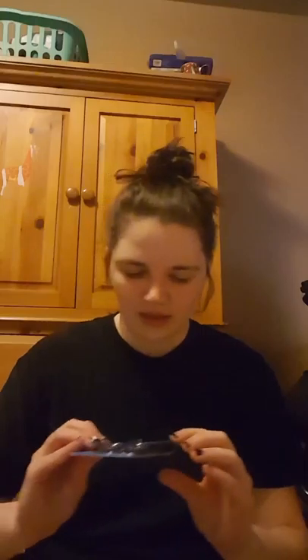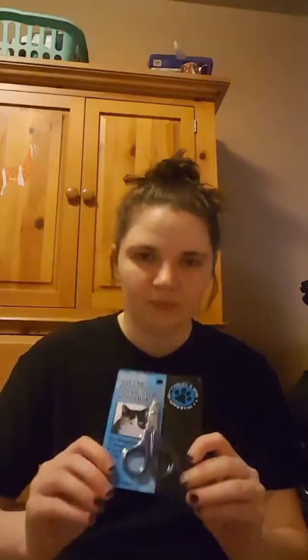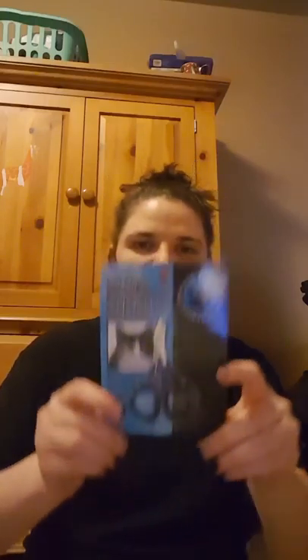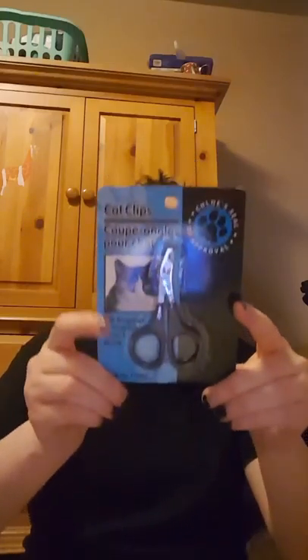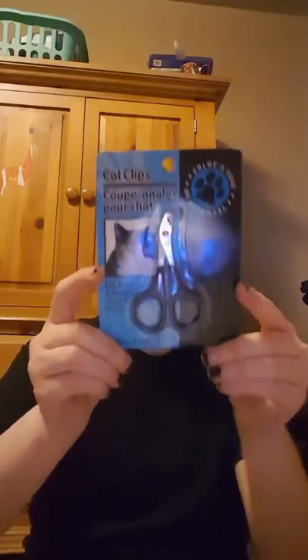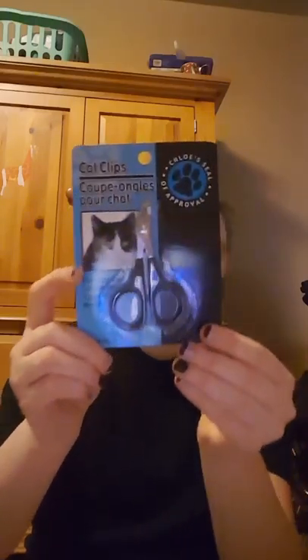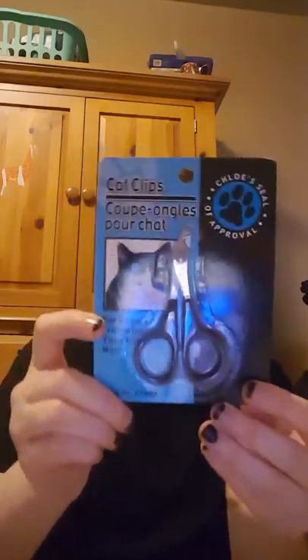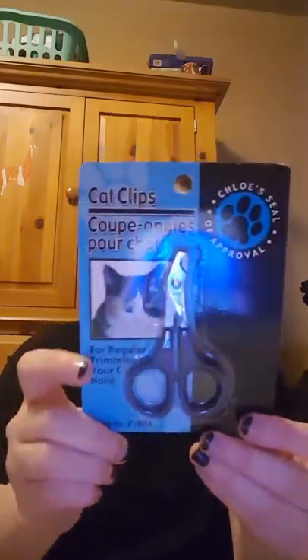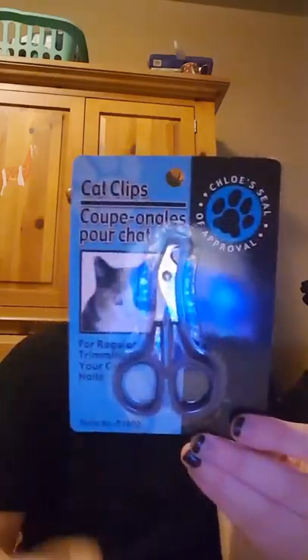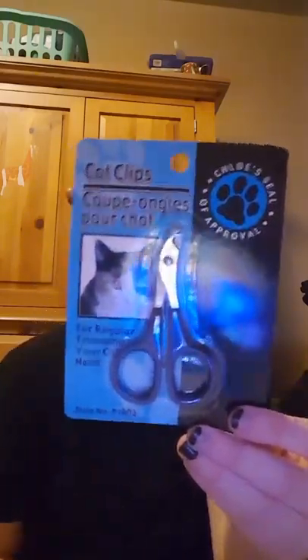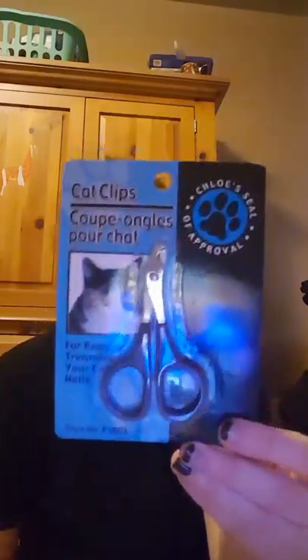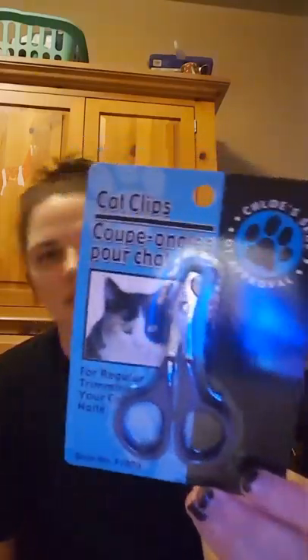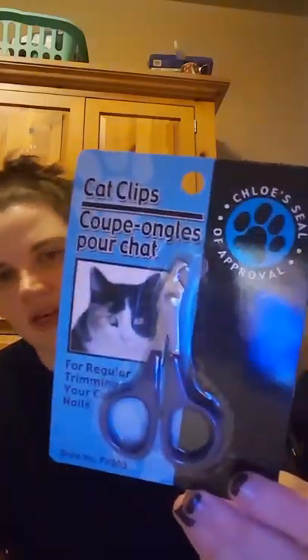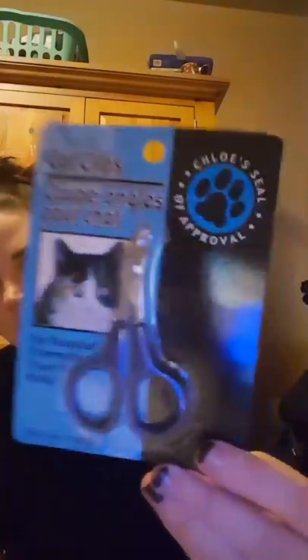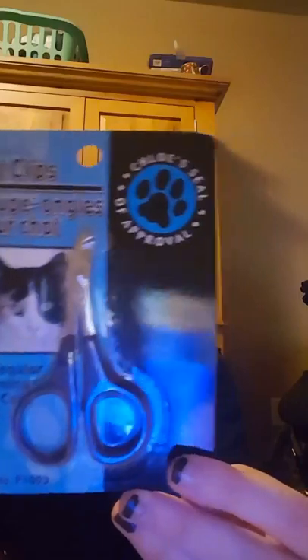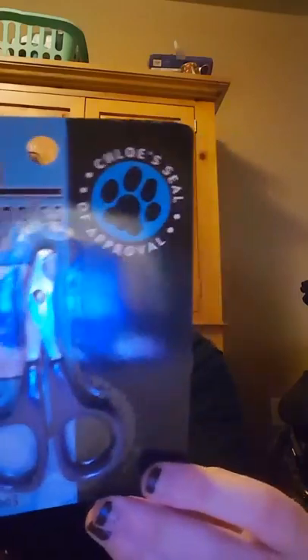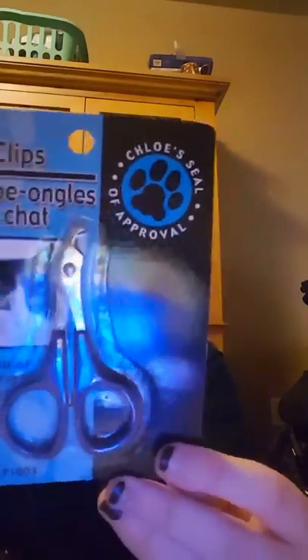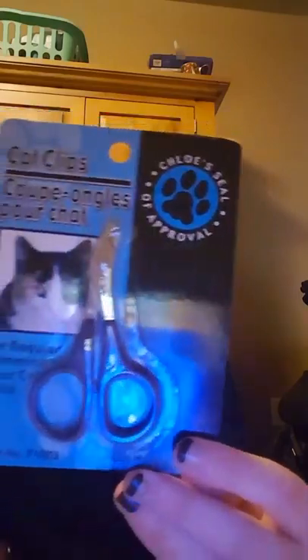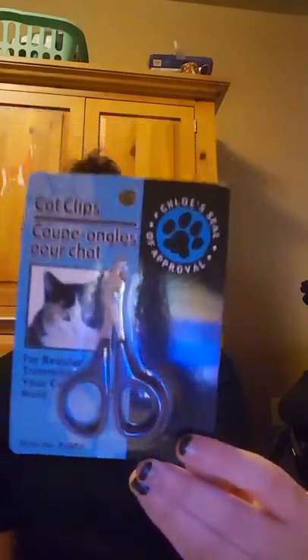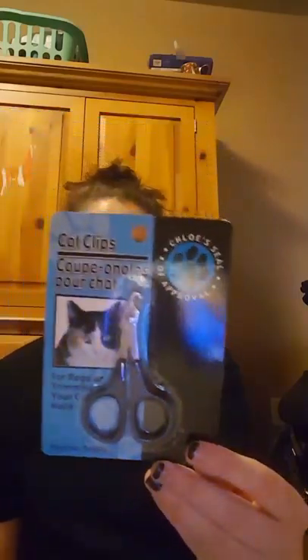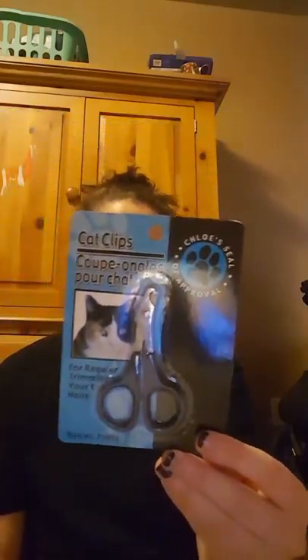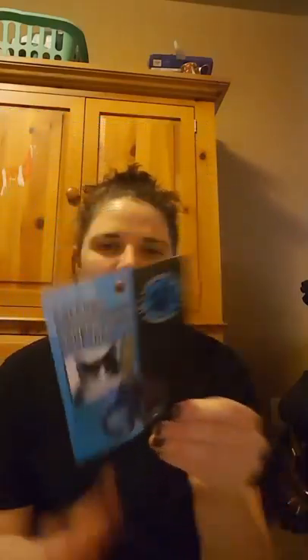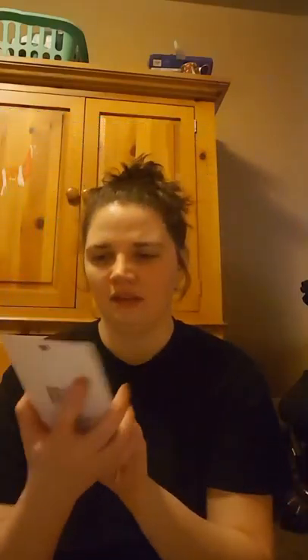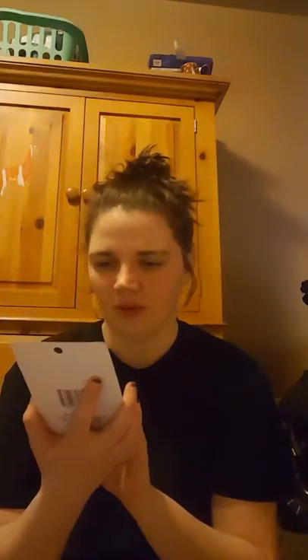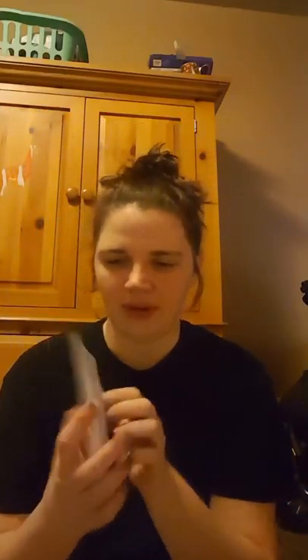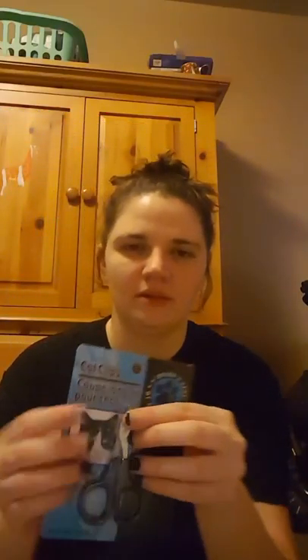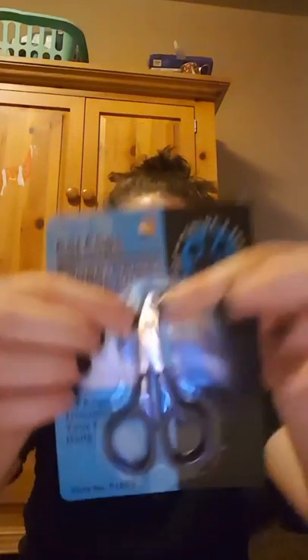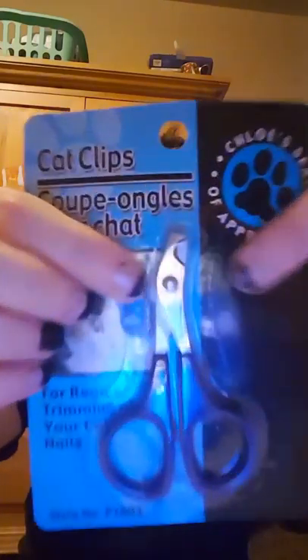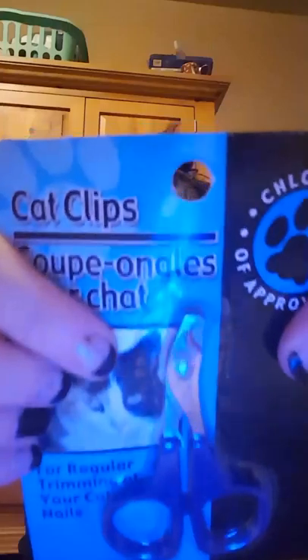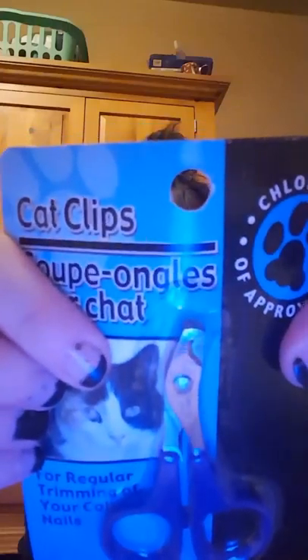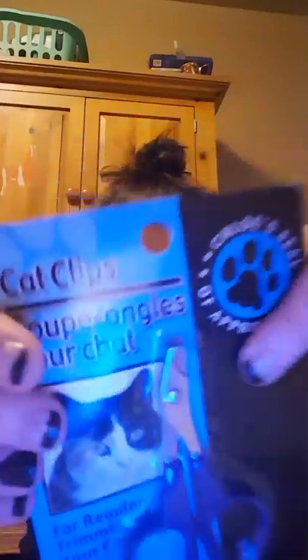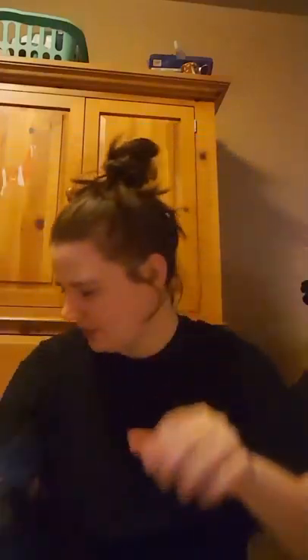I picked up this — it's Cat Clippers. I have a schnauzer, so I was going to try it on her to see if they would work. I don't know, it's kind of small. We'll see.